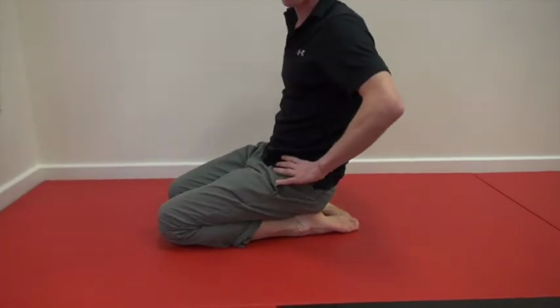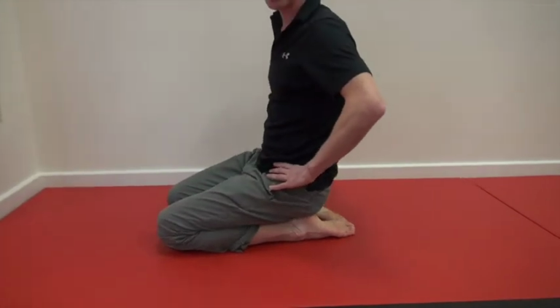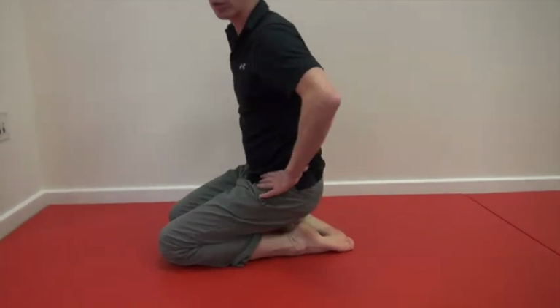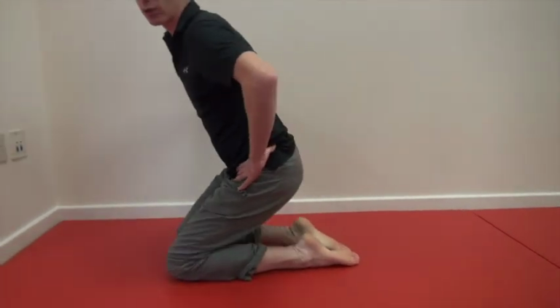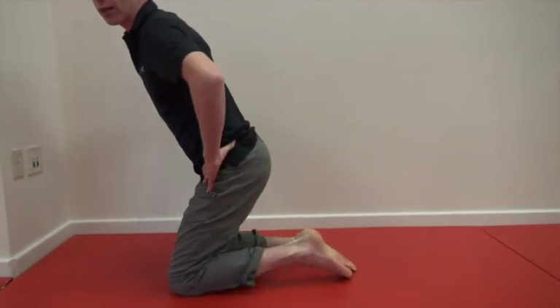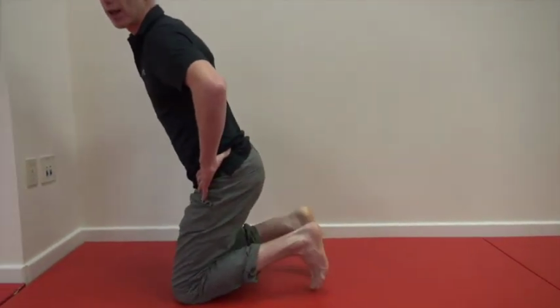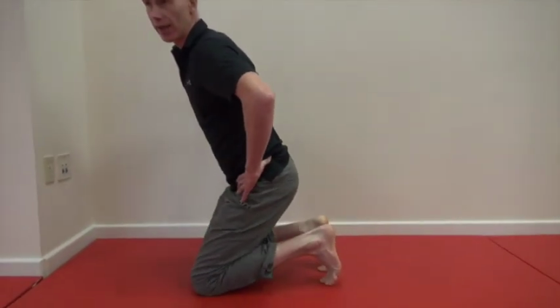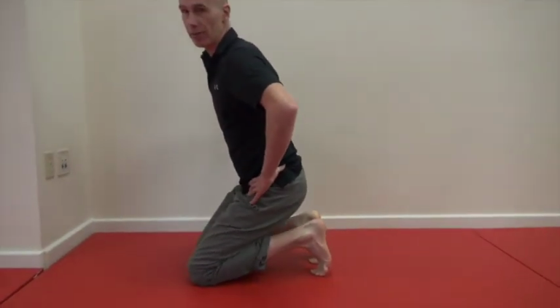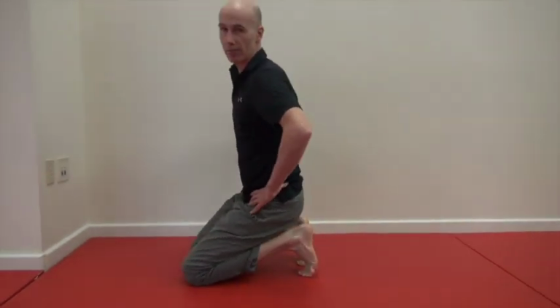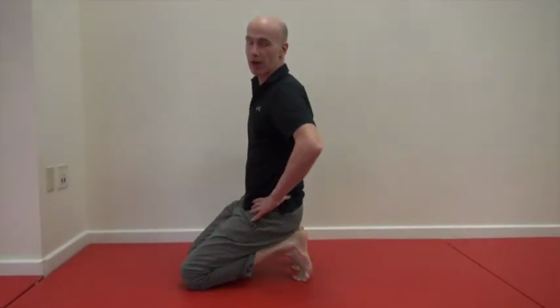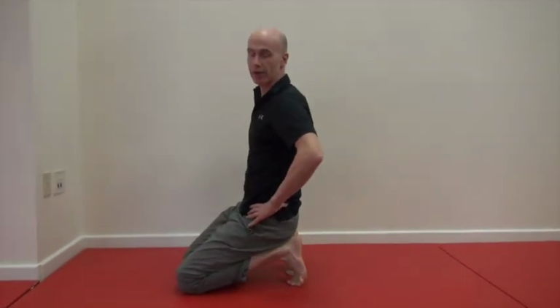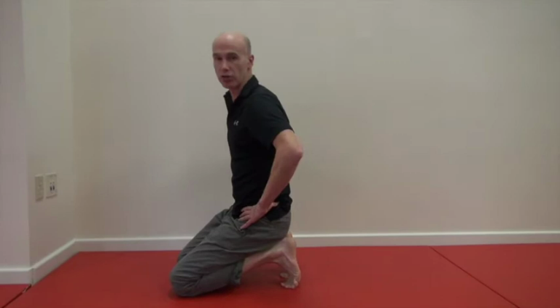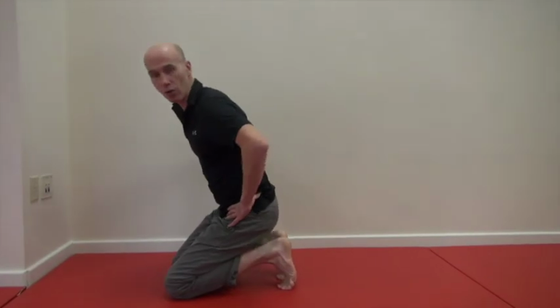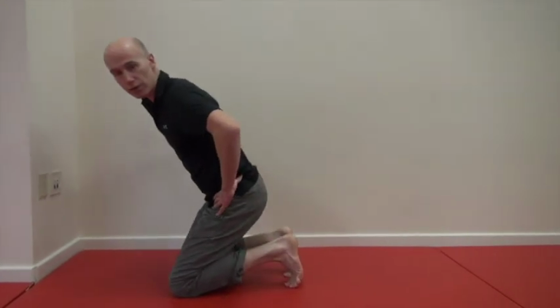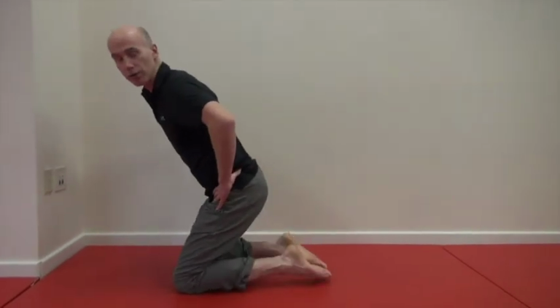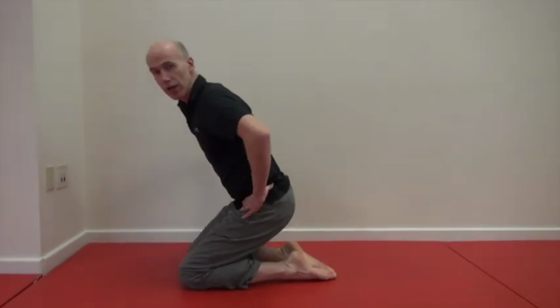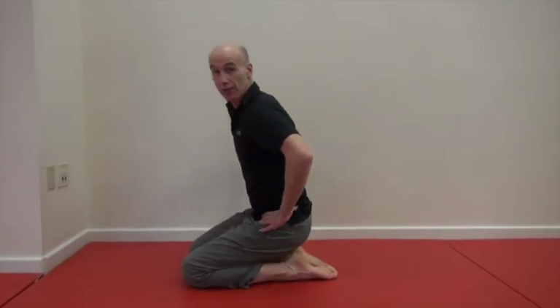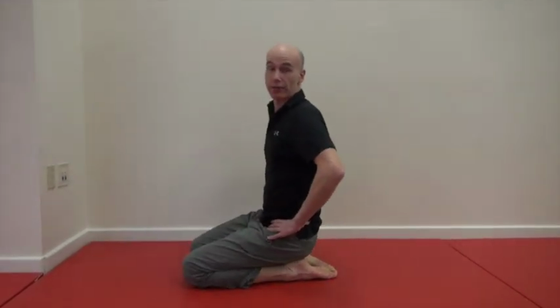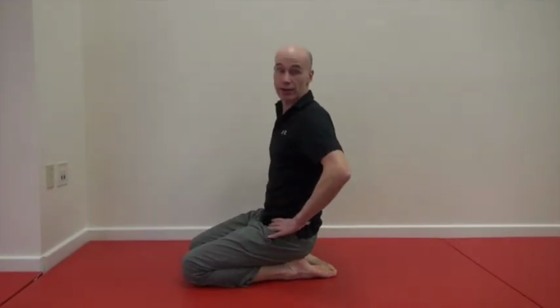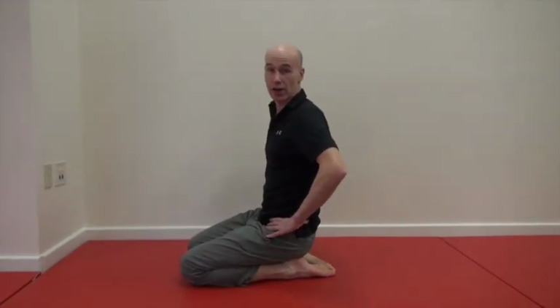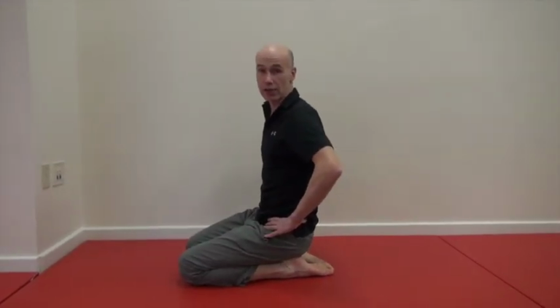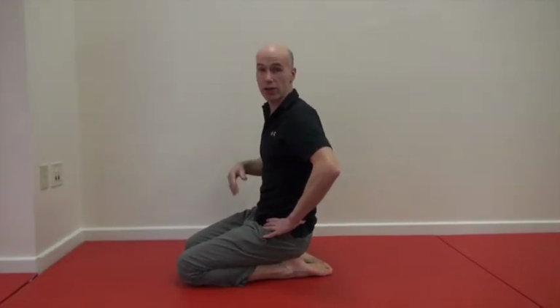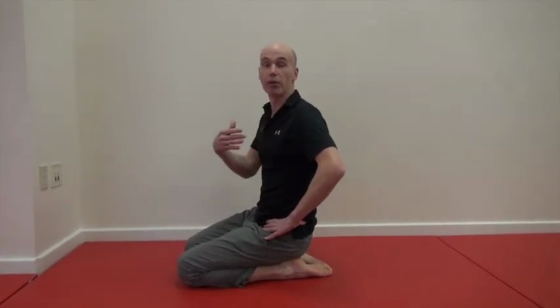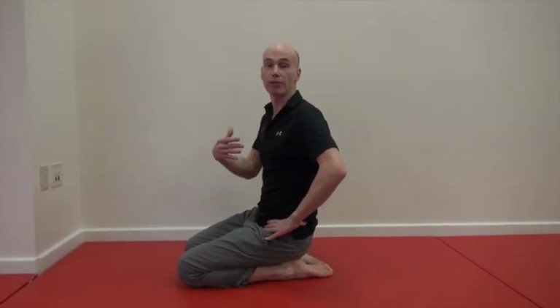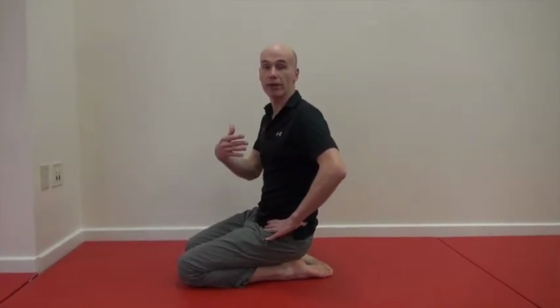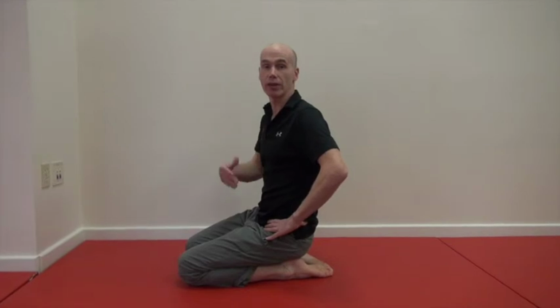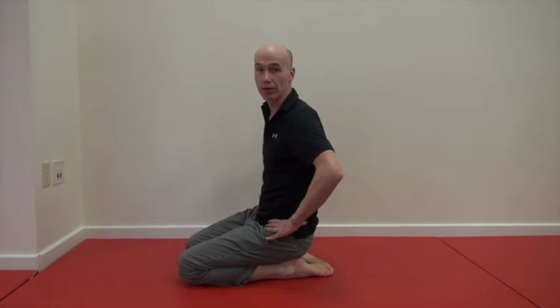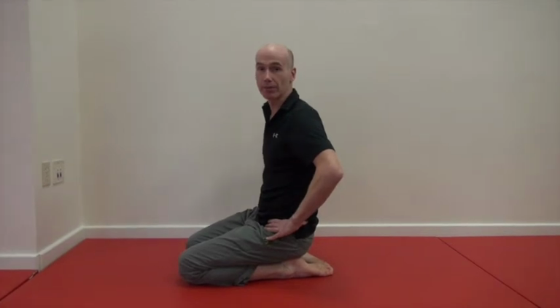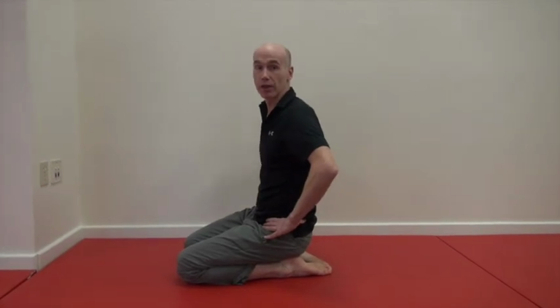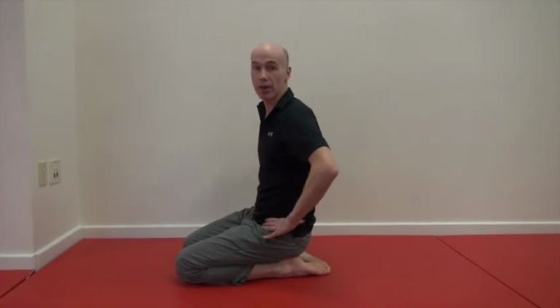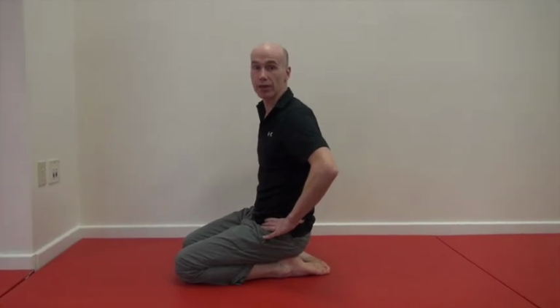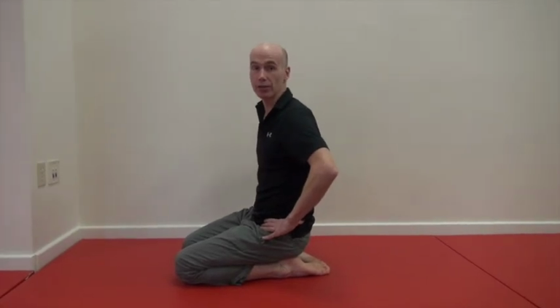Then come back up. I'd recommend you do all these movements around five to ten times each and build up from there. The first time you do it, give it a go and see if it helps you.